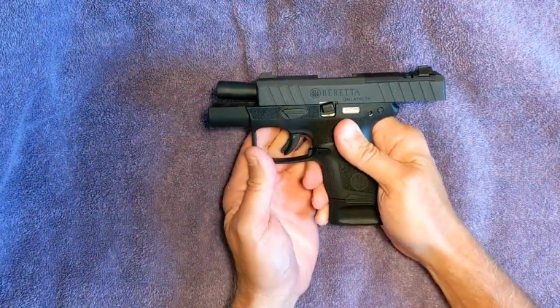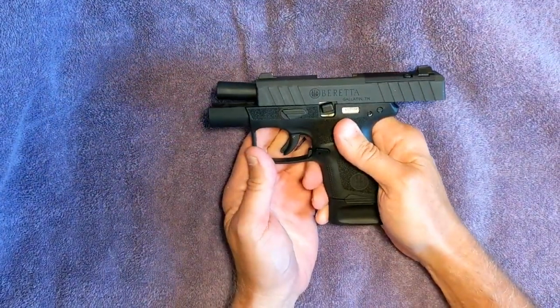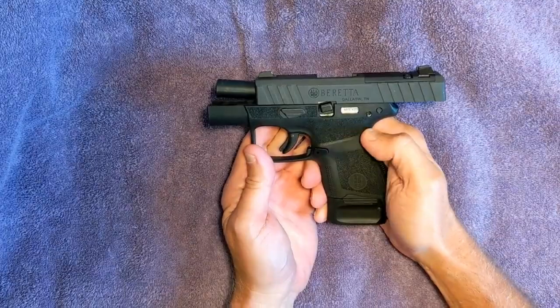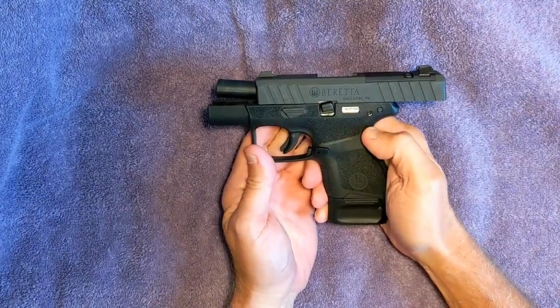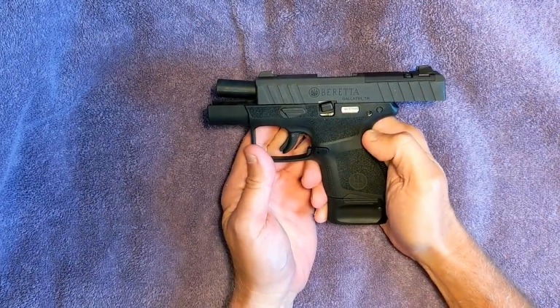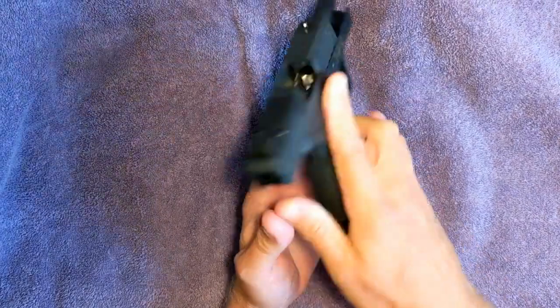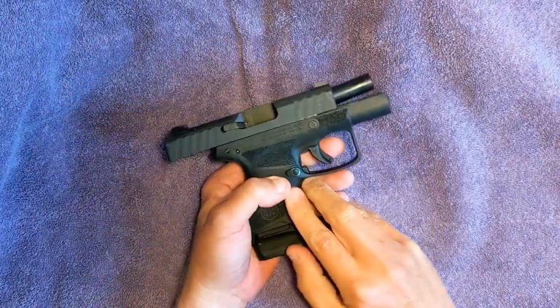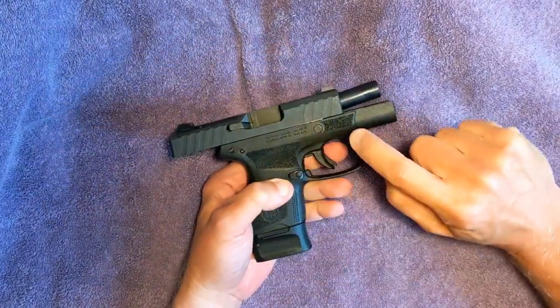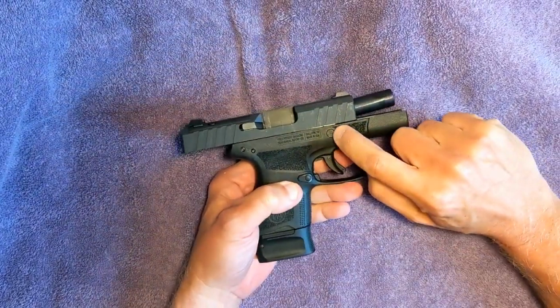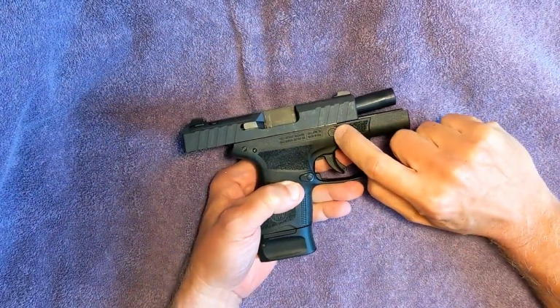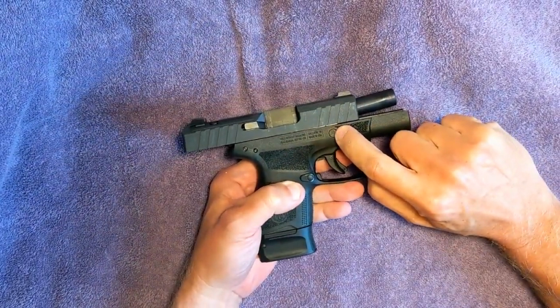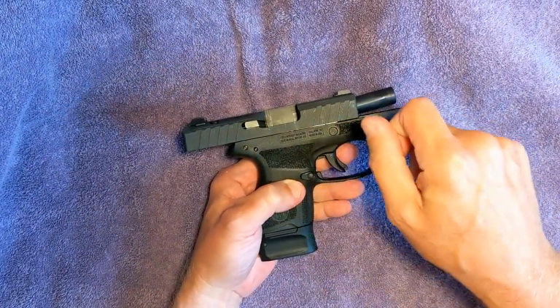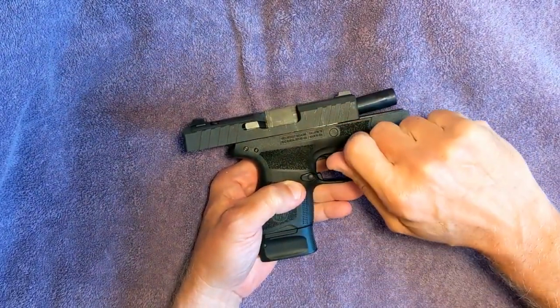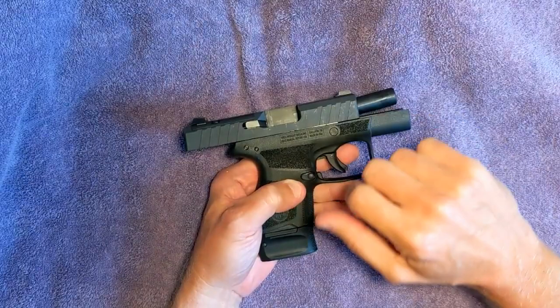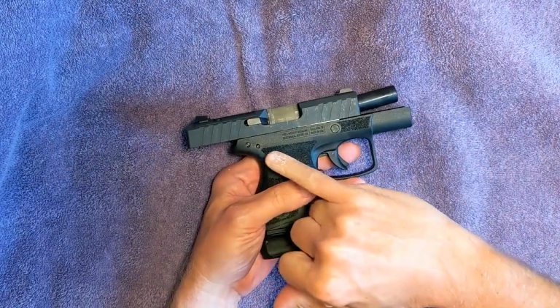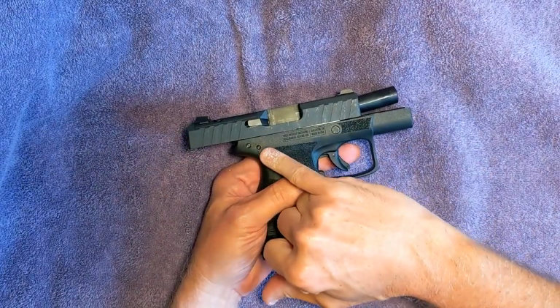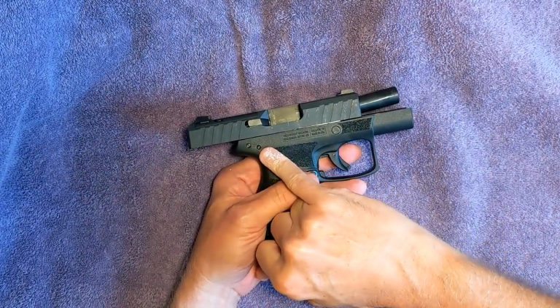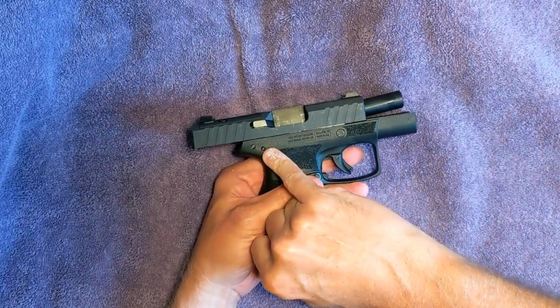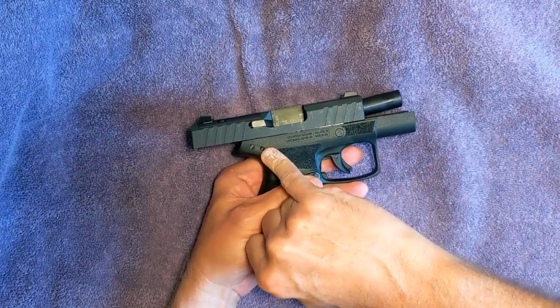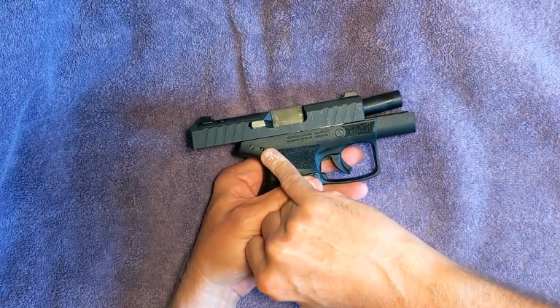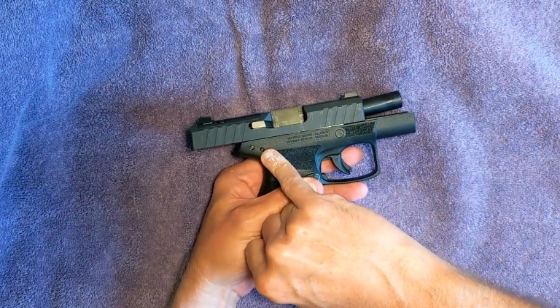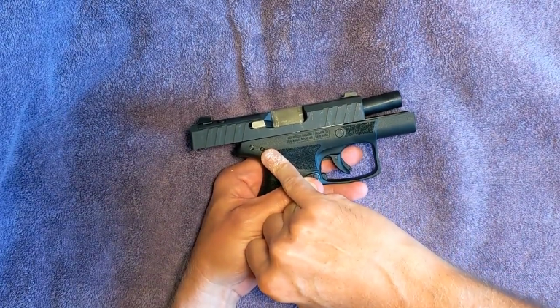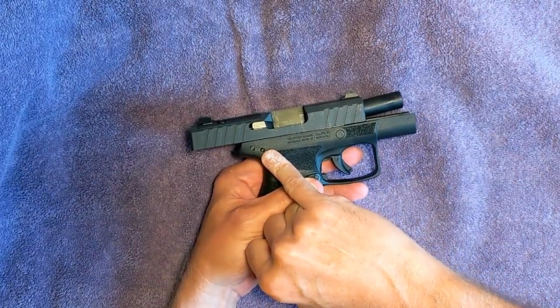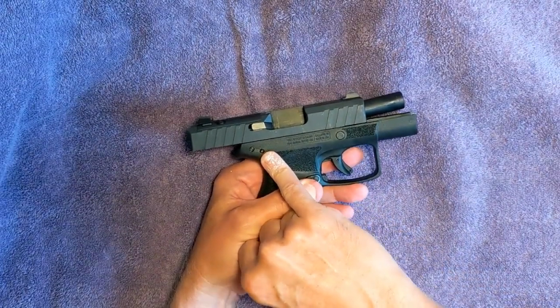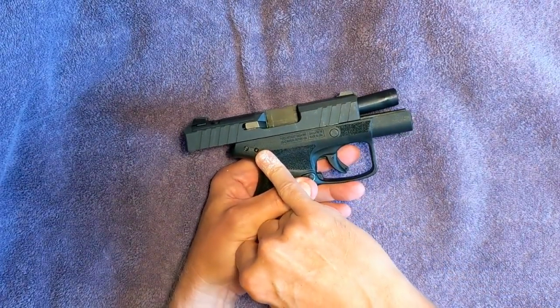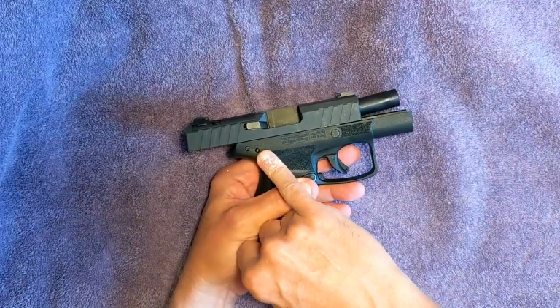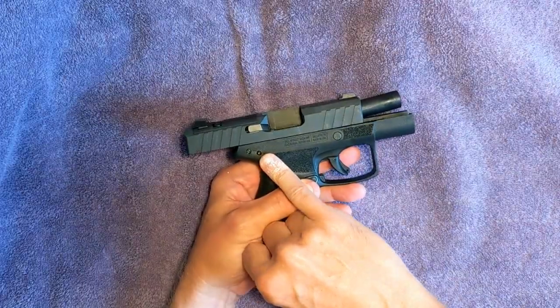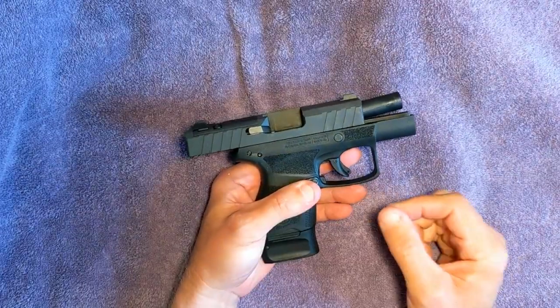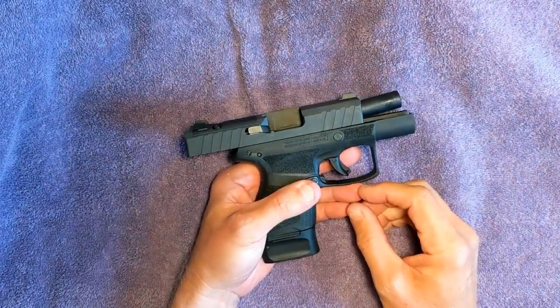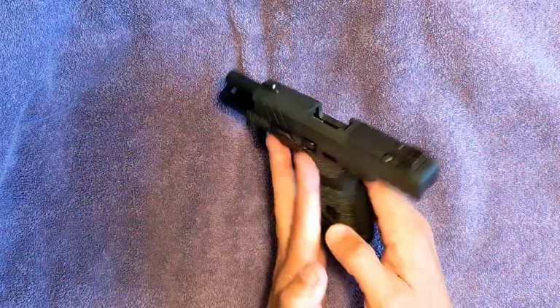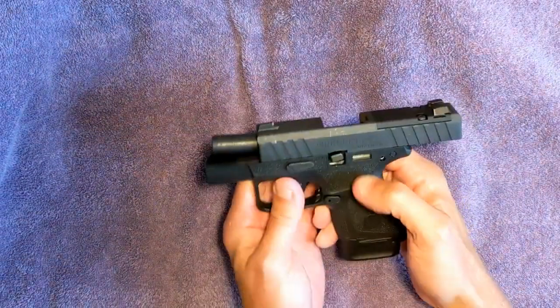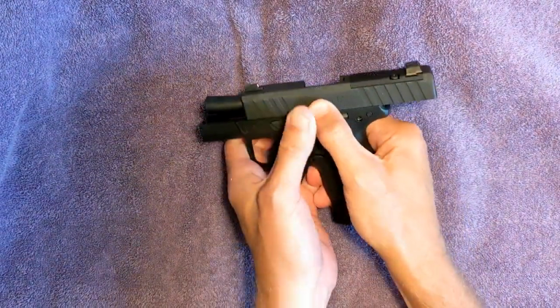The APX non-A1 had a screwdriver slot here — you had to turn it. Some people also use the decocker button here instead of pulling the trigger, but I don't see the point of using a tool. No tools needed. That's it.